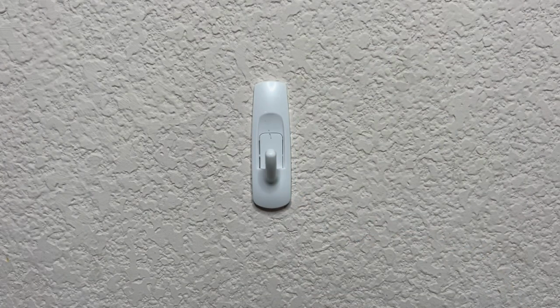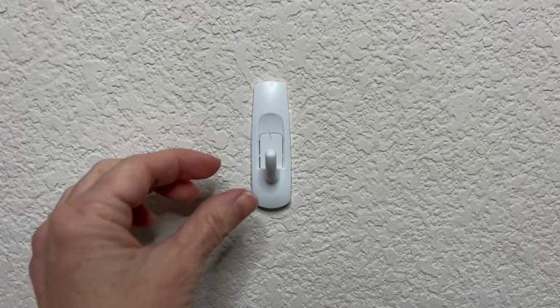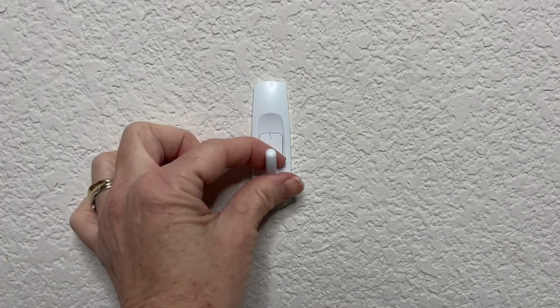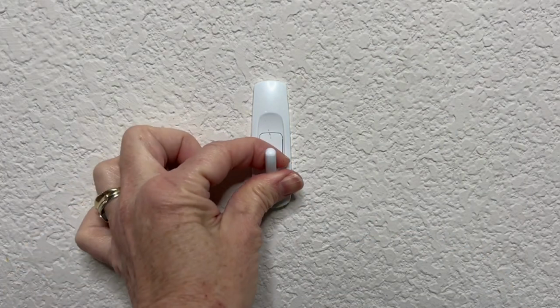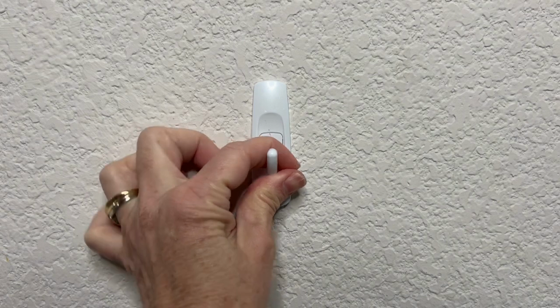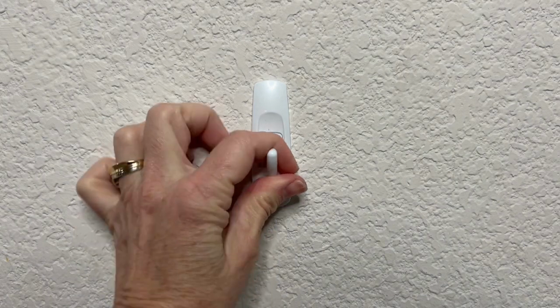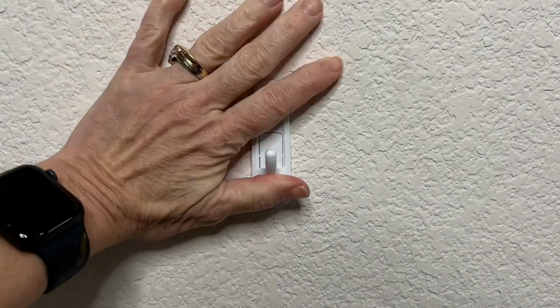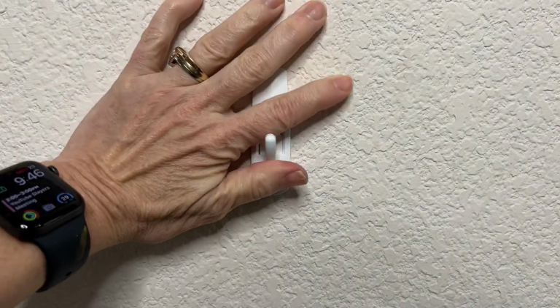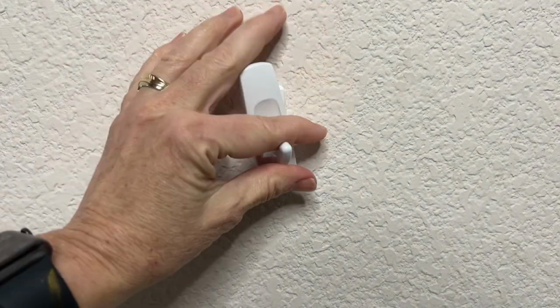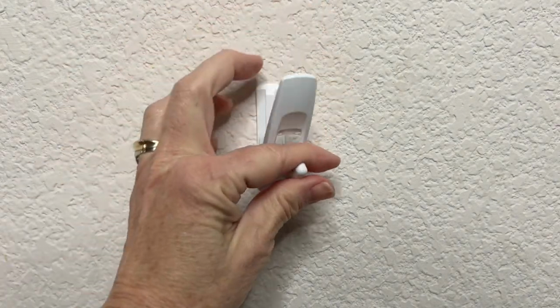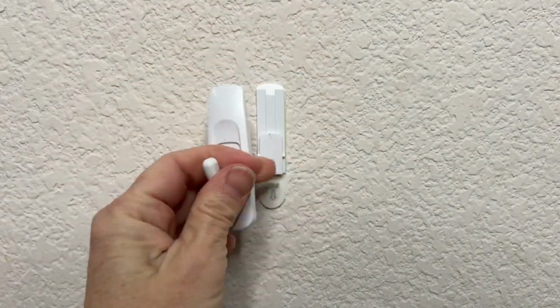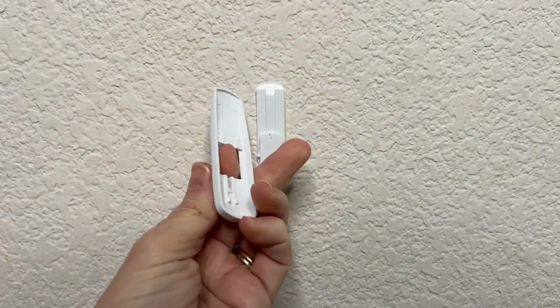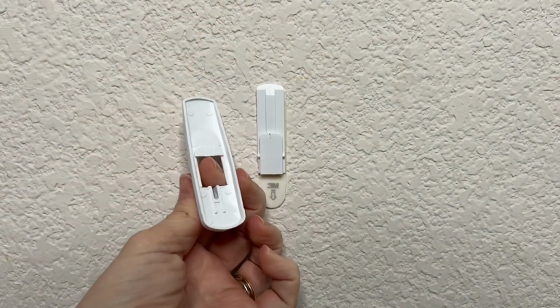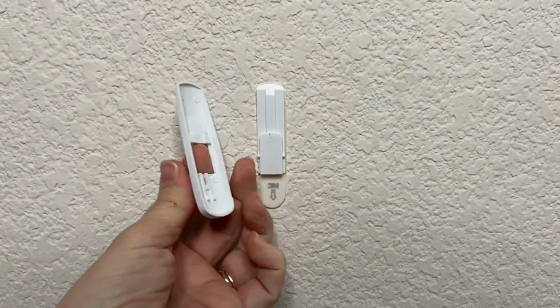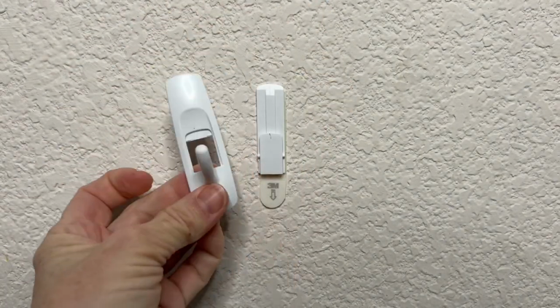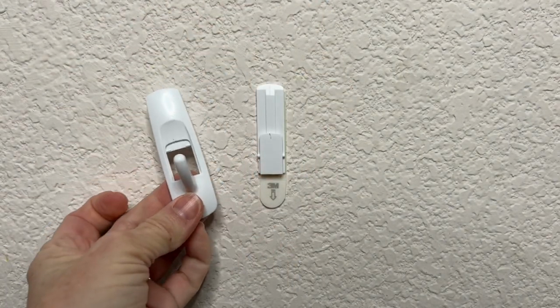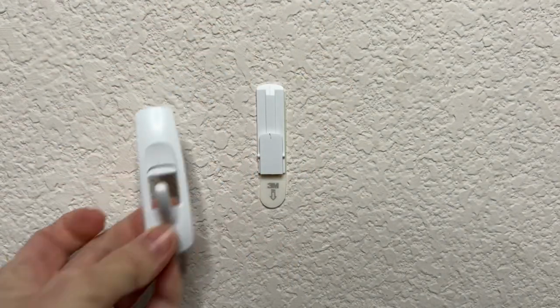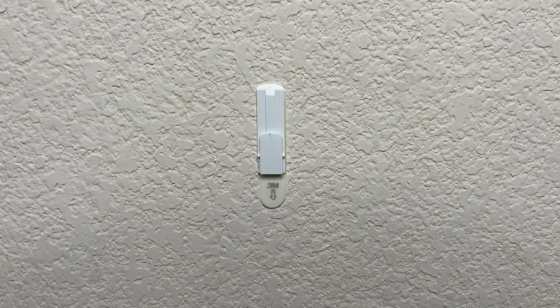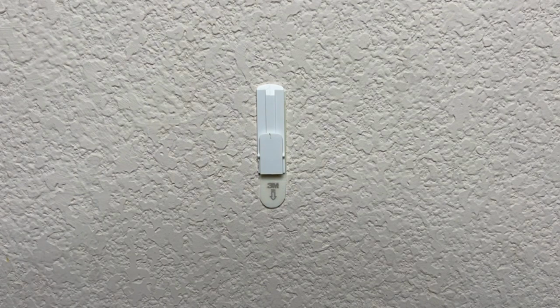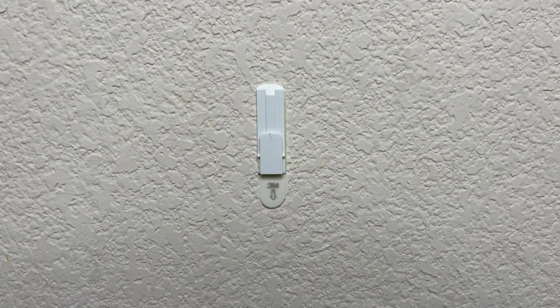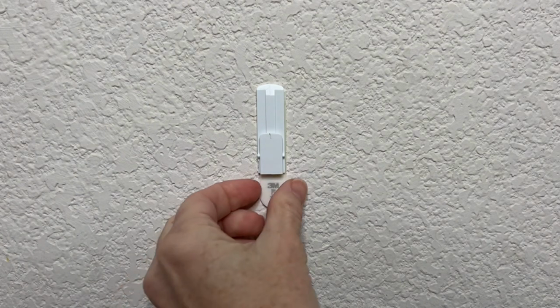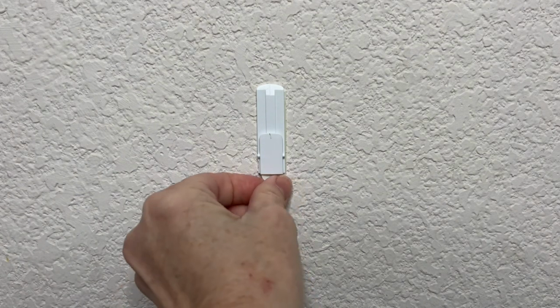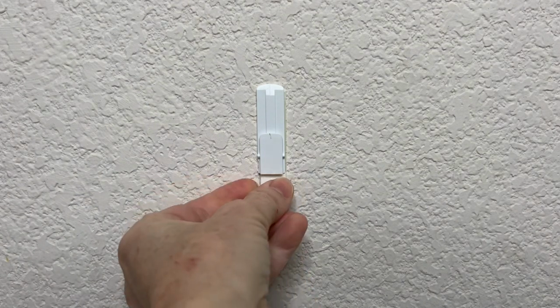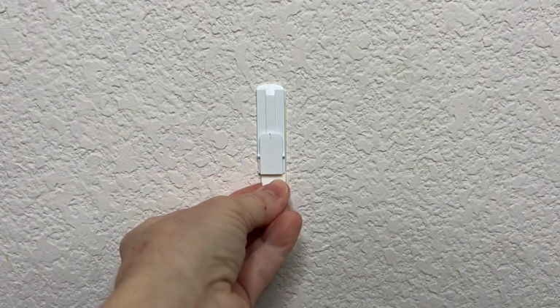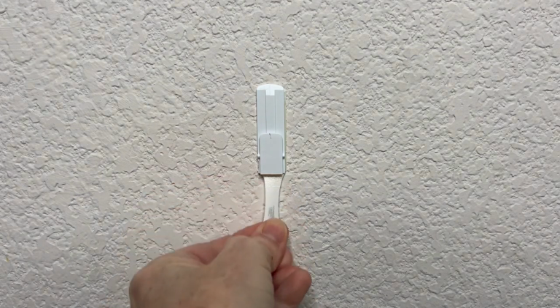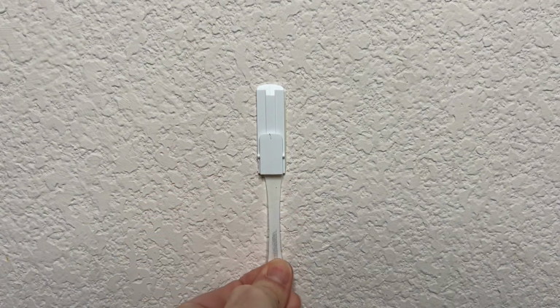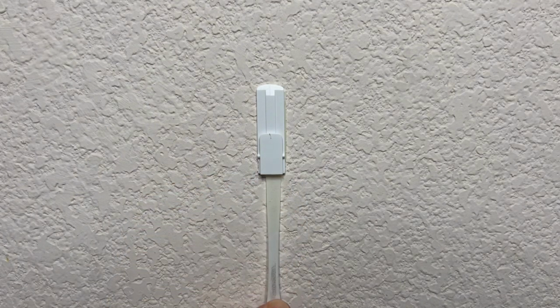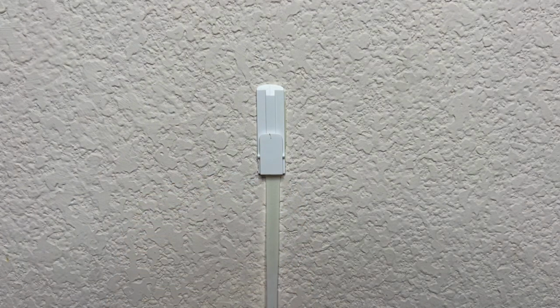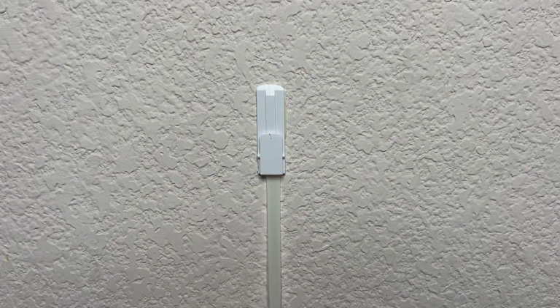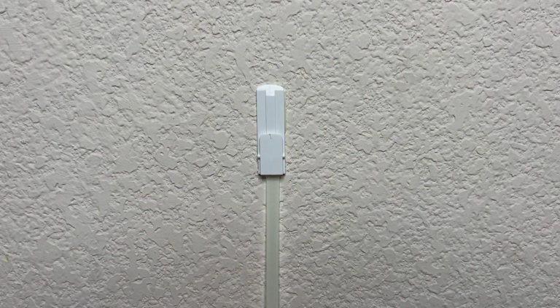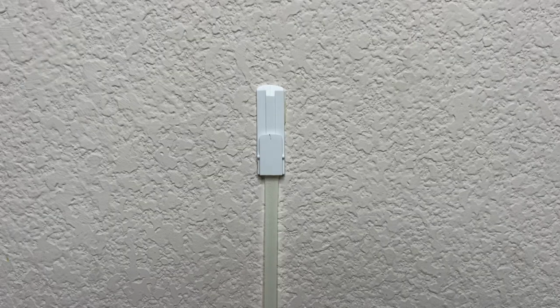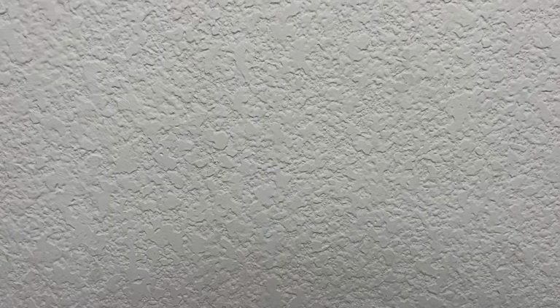Next we're going to talk about removing the command hook. Push up on the hook itself, remove the front part, and you'll be left with just the wall unit. Pull the tab on the bottom straight down and you'll remove the hook.